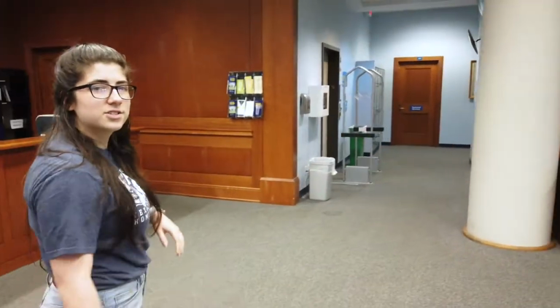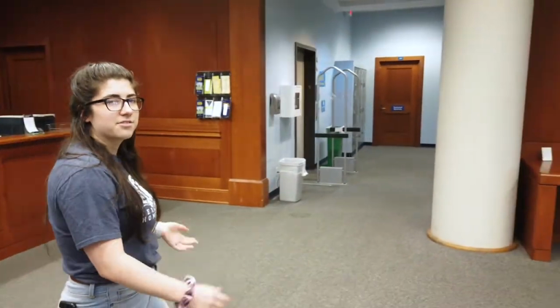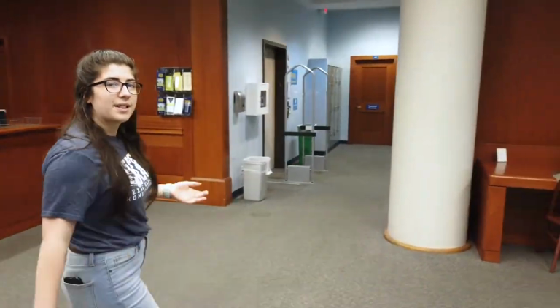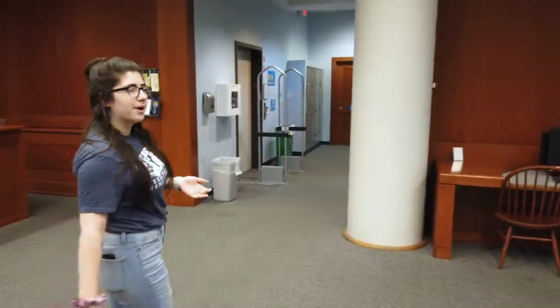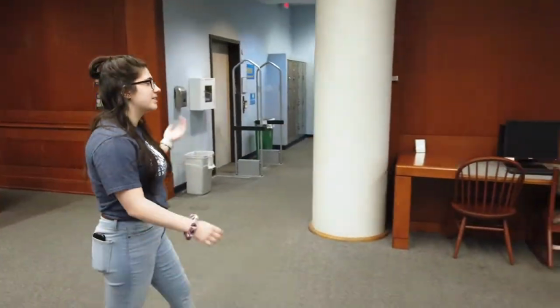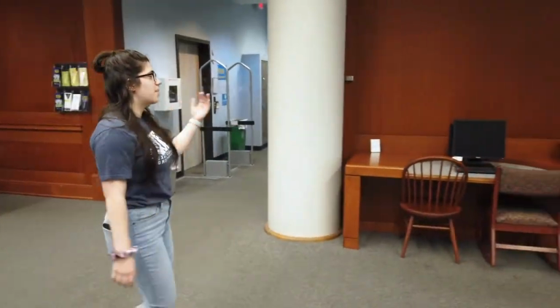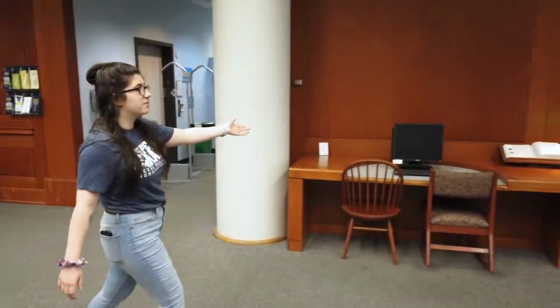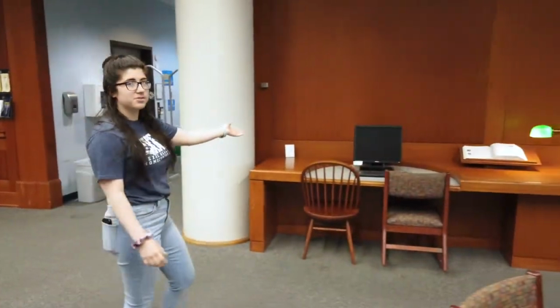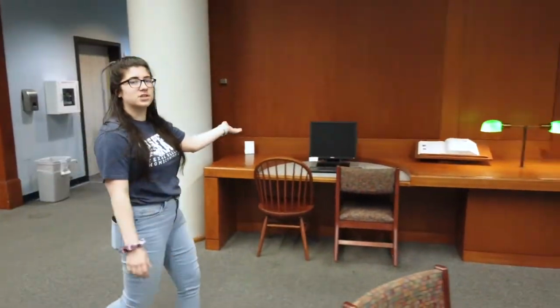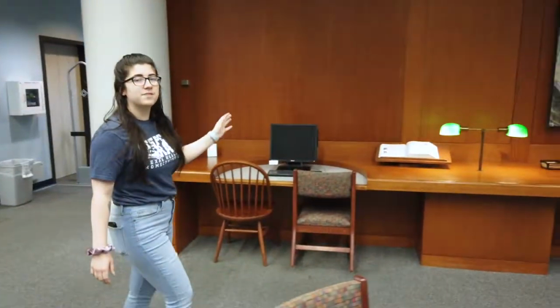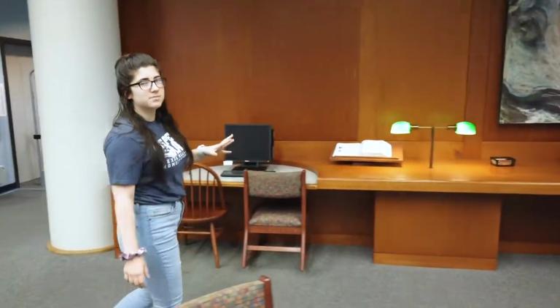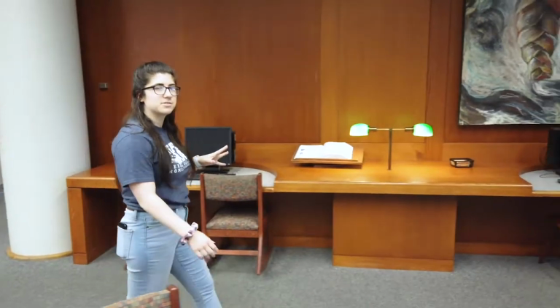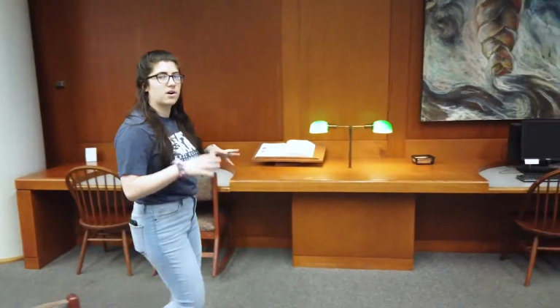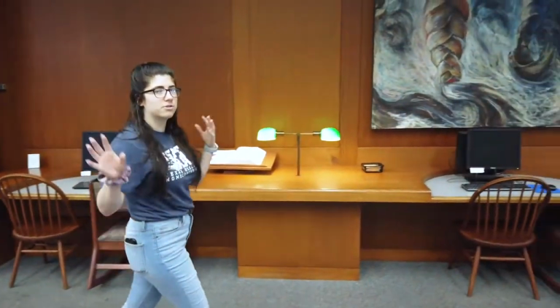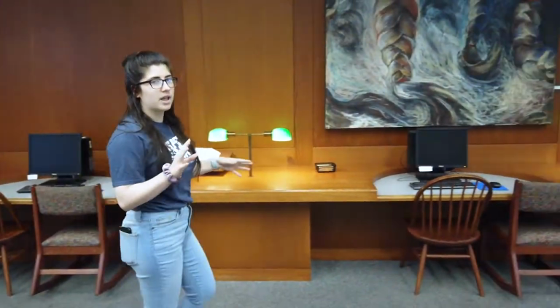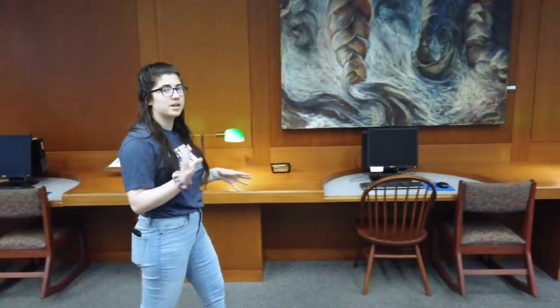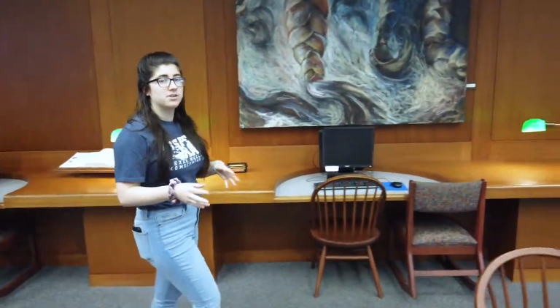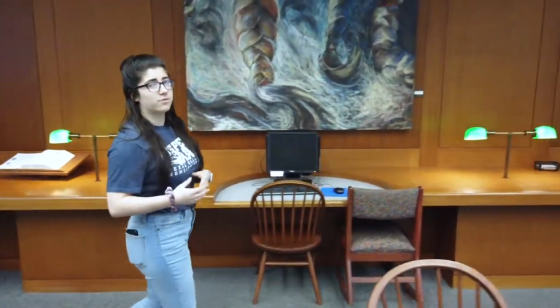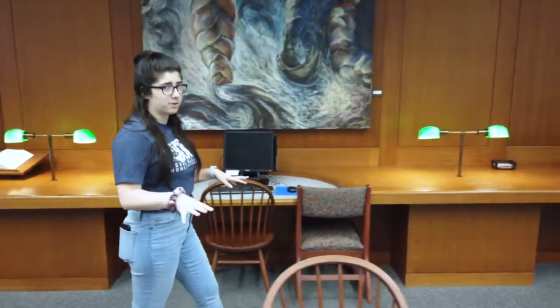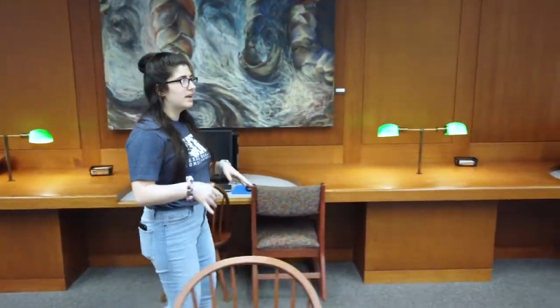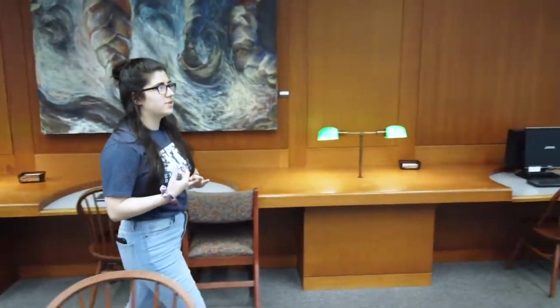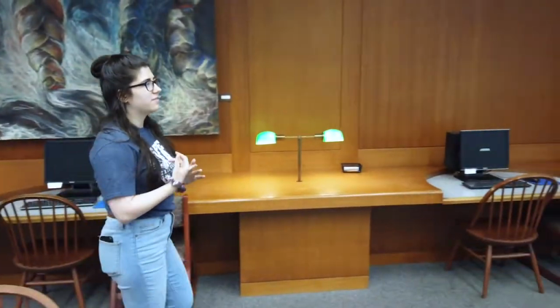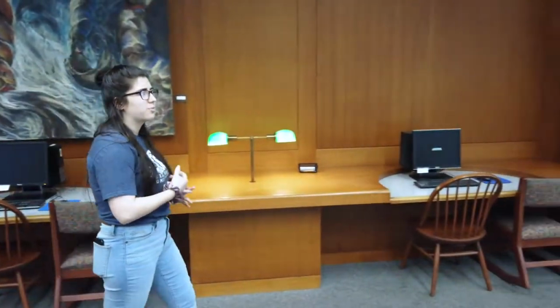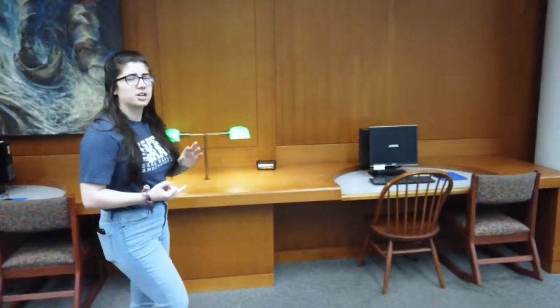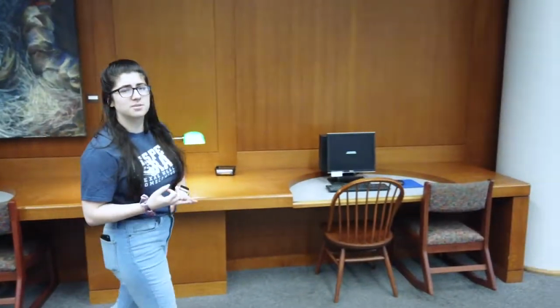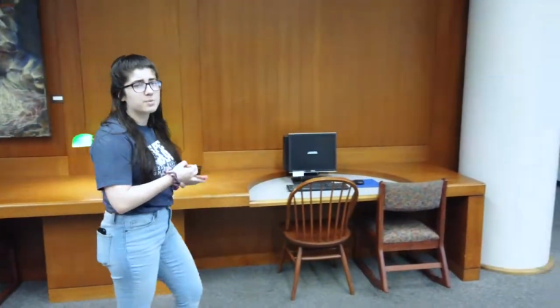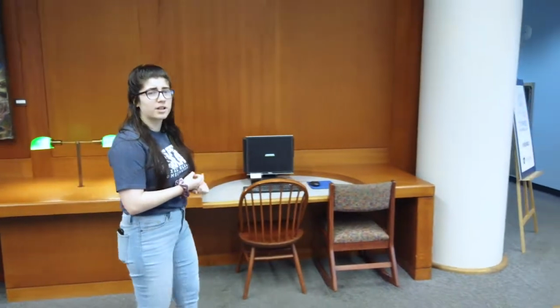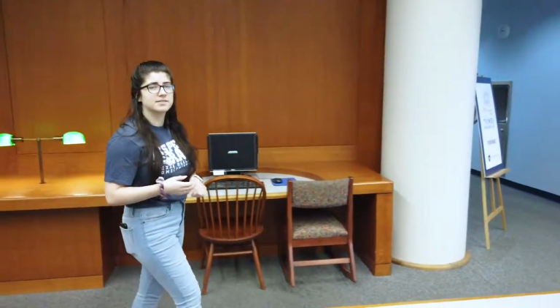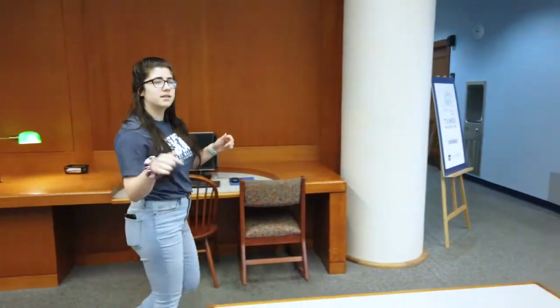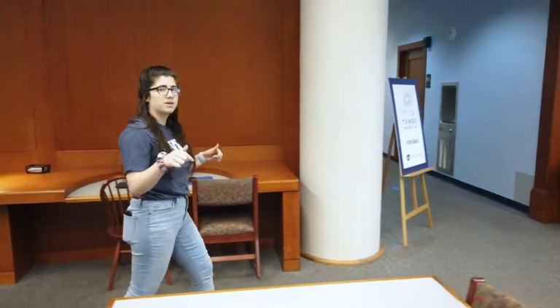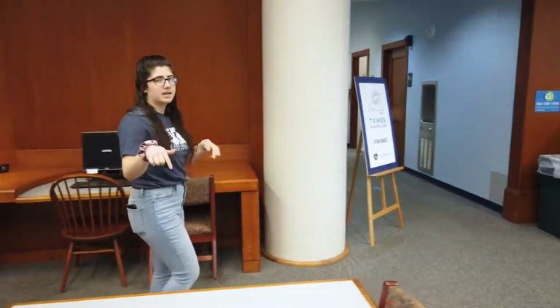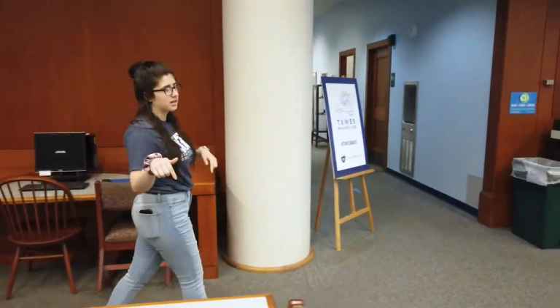Another thing in the library is our computers. There are 50 computers all throughout the library that you can use for free. If you need to finish a project or print something out before class, come here and get it done.